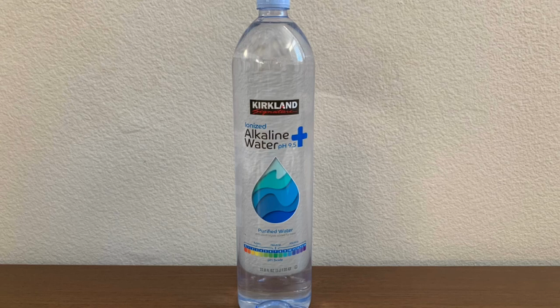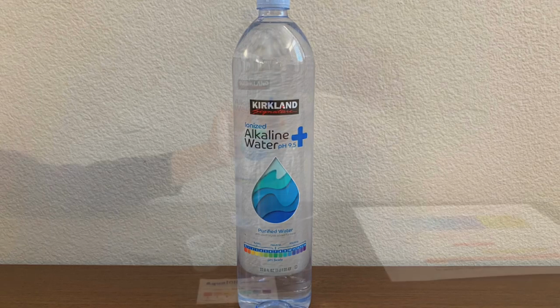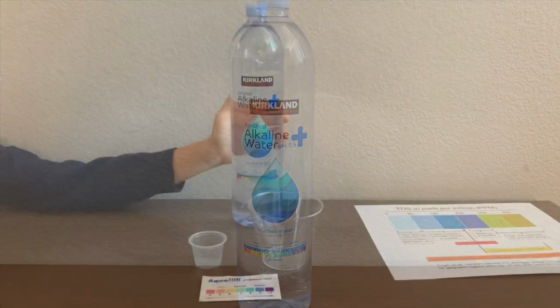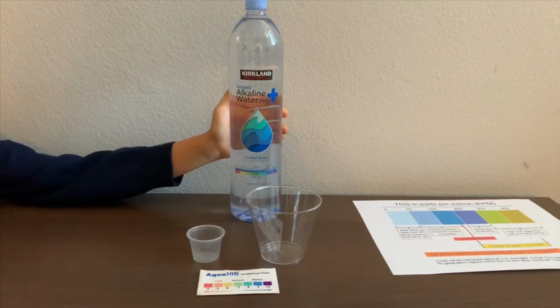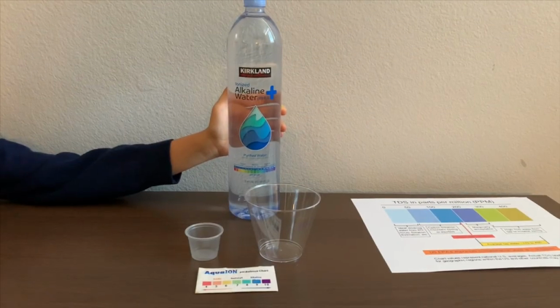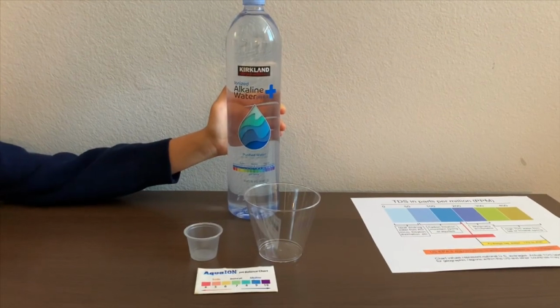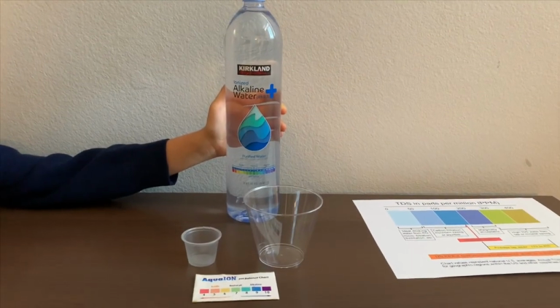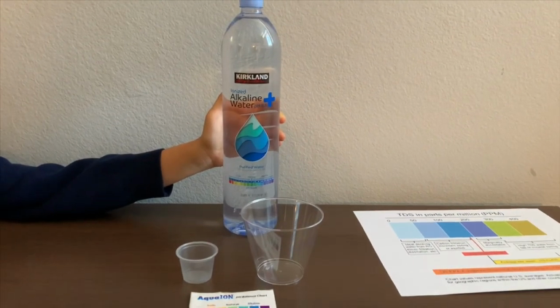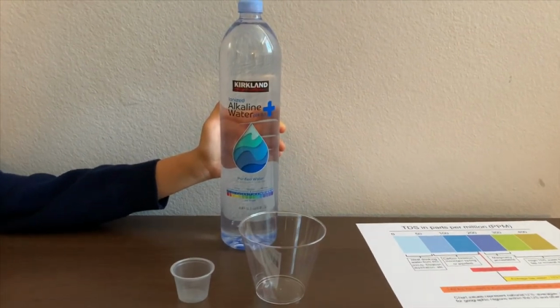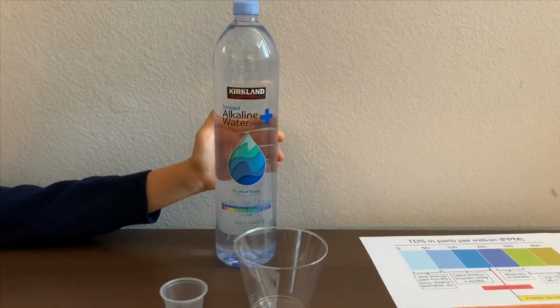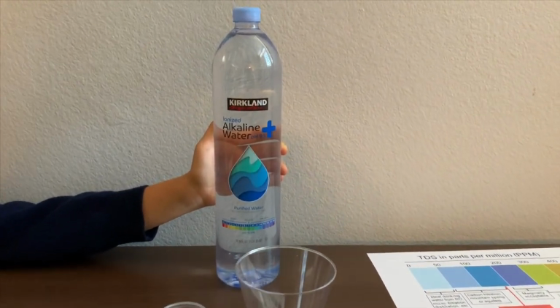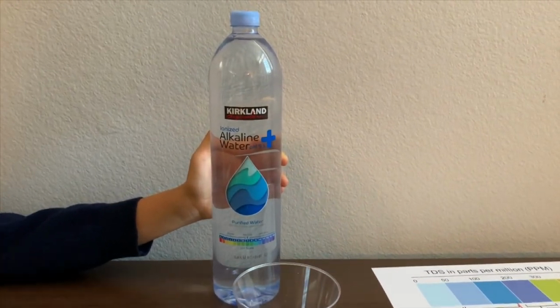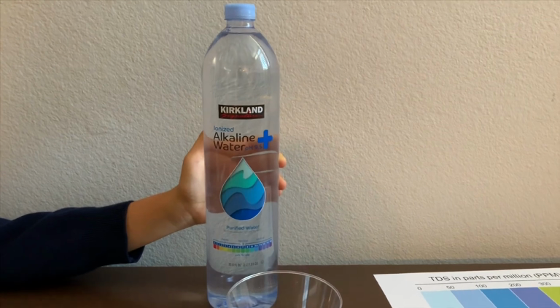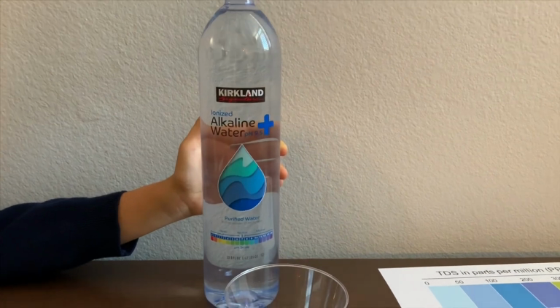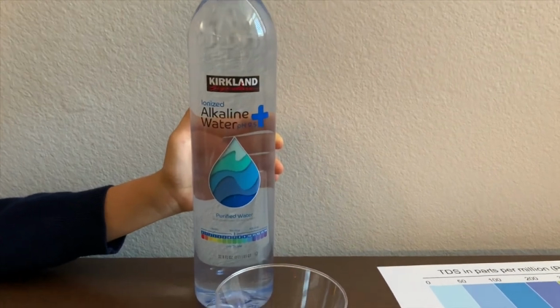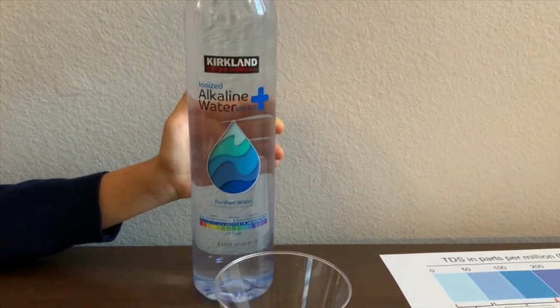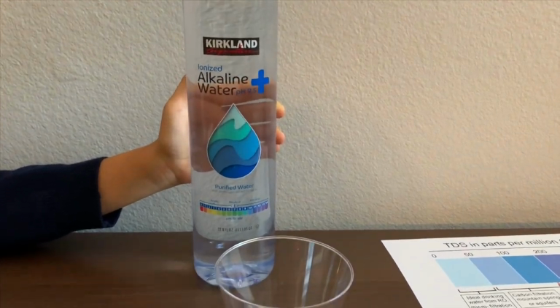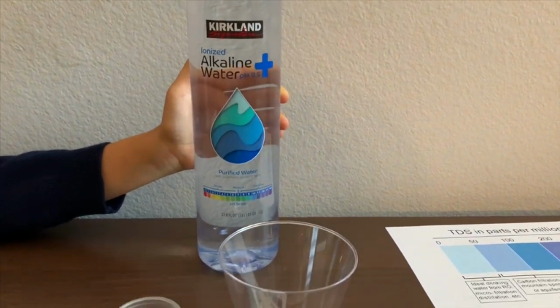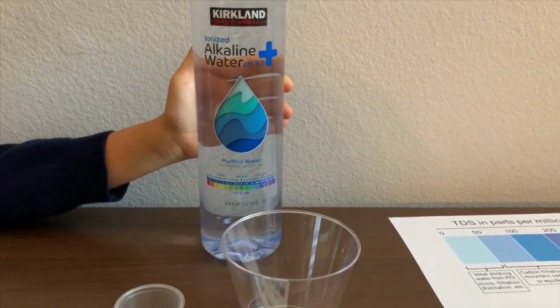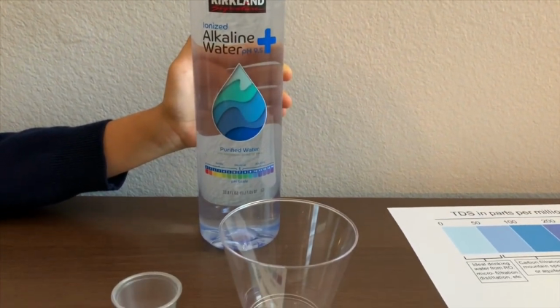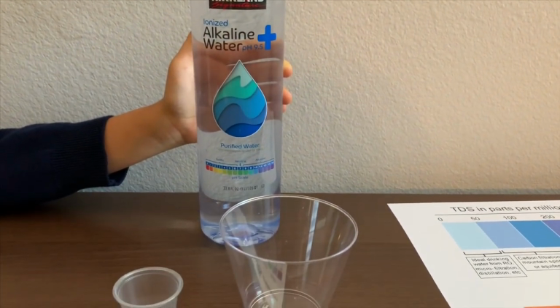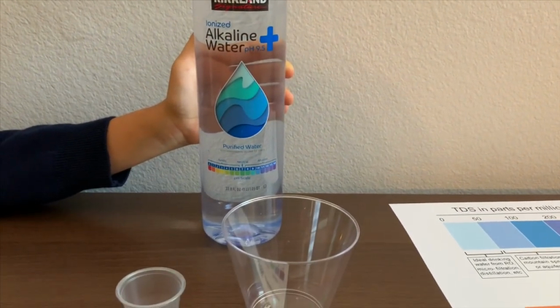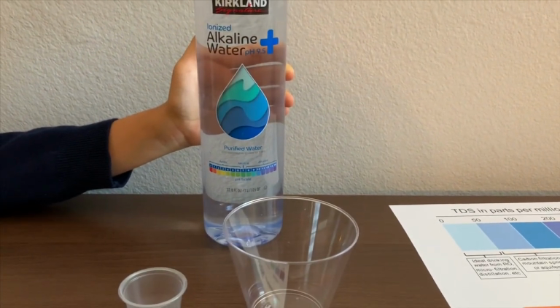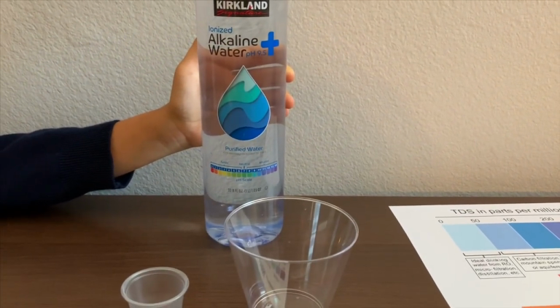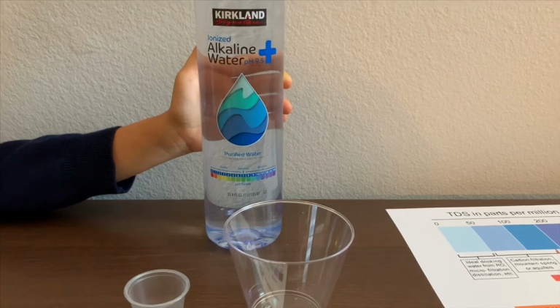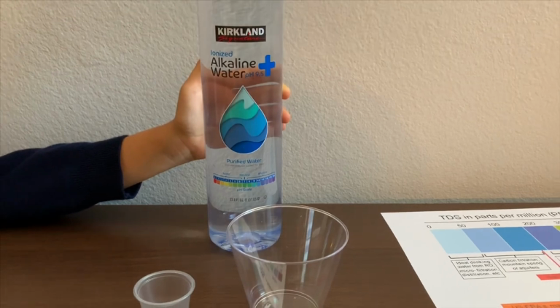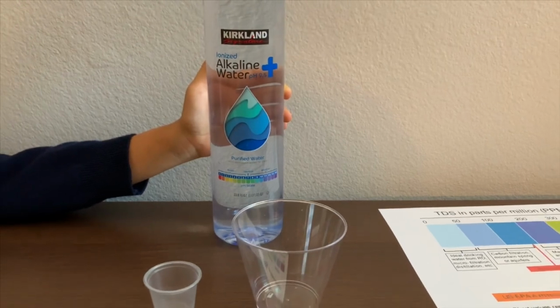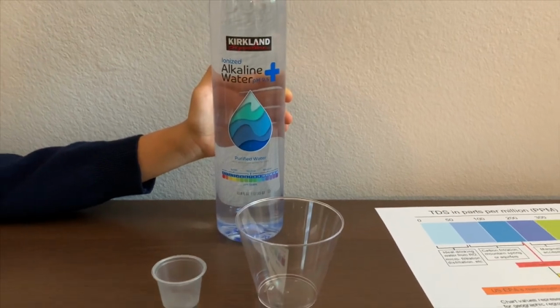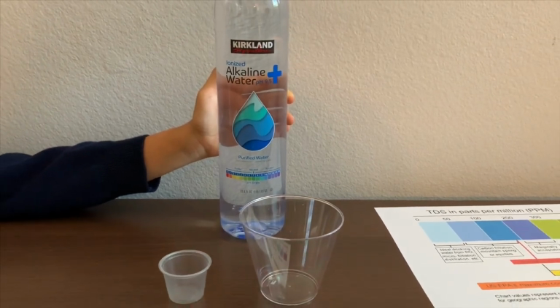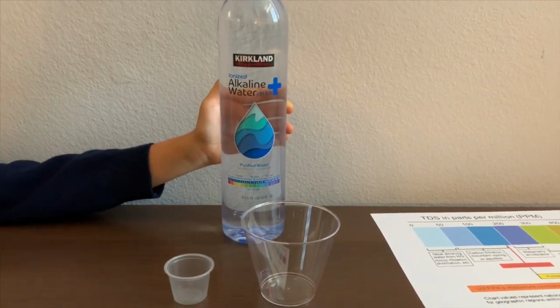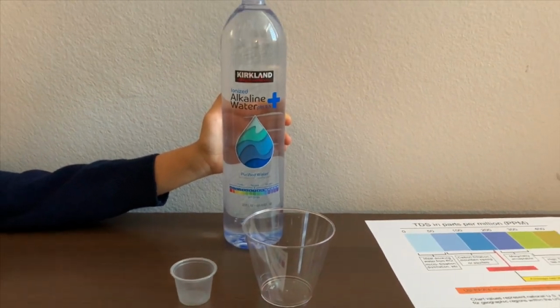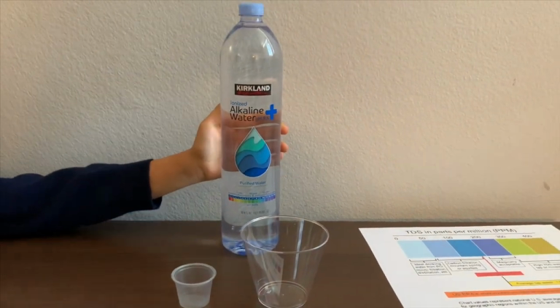This is Kirkland Signature Alkaline Water. It says the pH is supposed to be 9.5 or higher. We bought it from Costco — it's a new product at Costco. Let's test the pH and TDS levels.